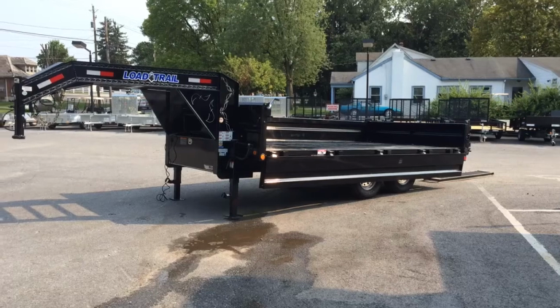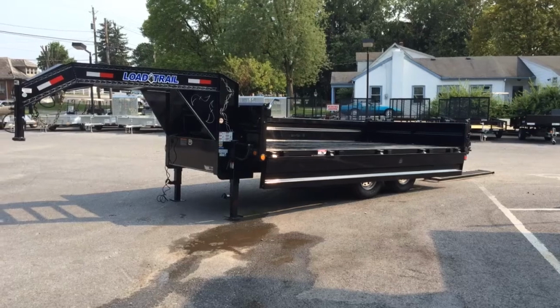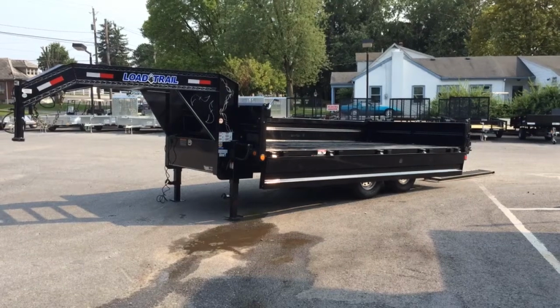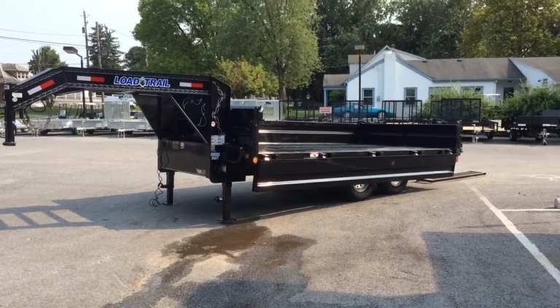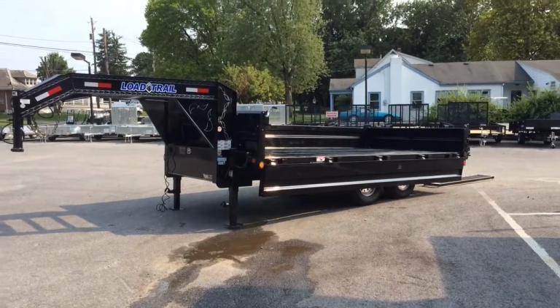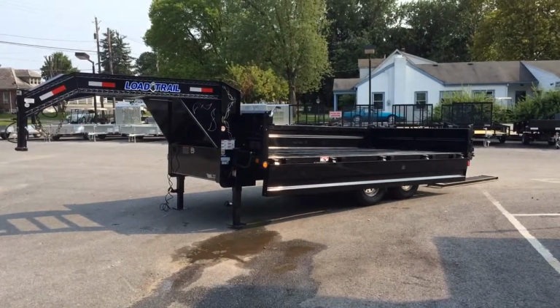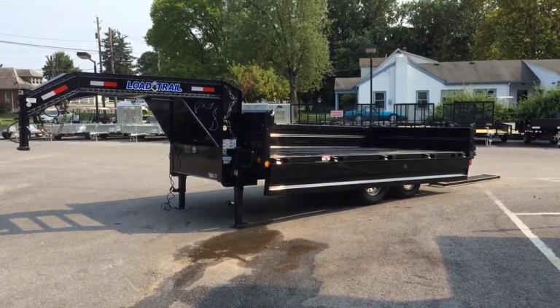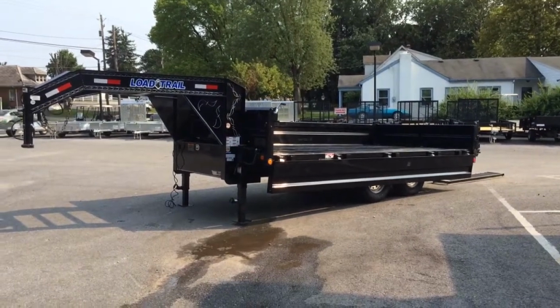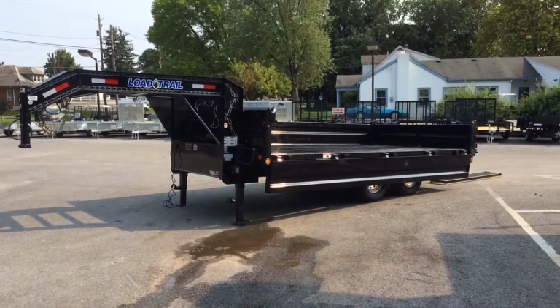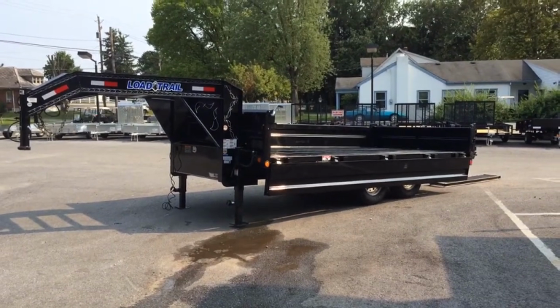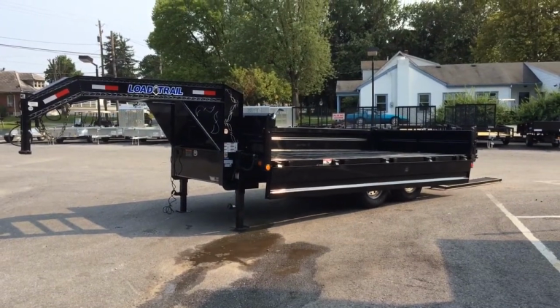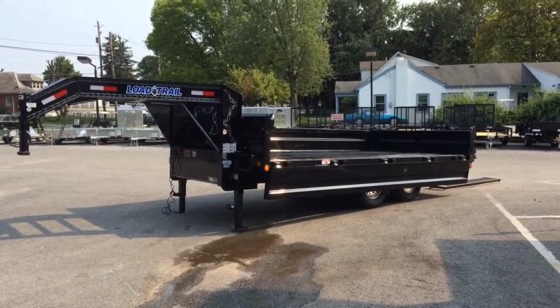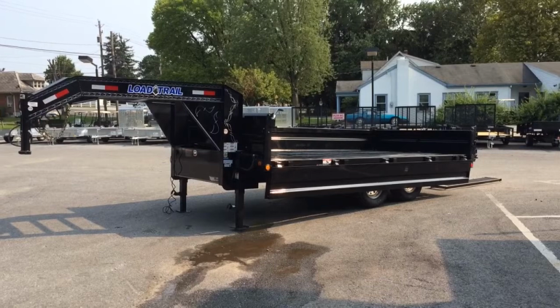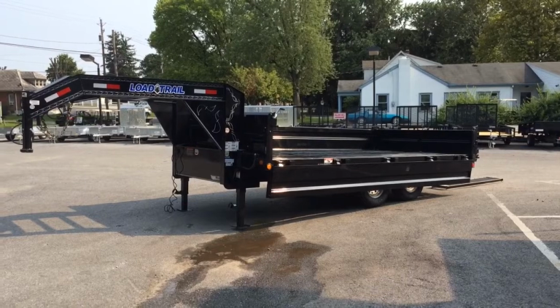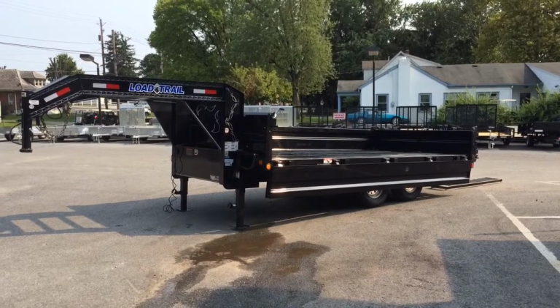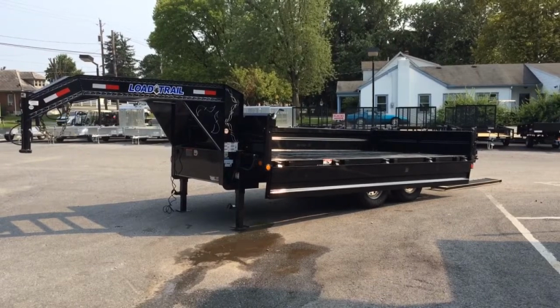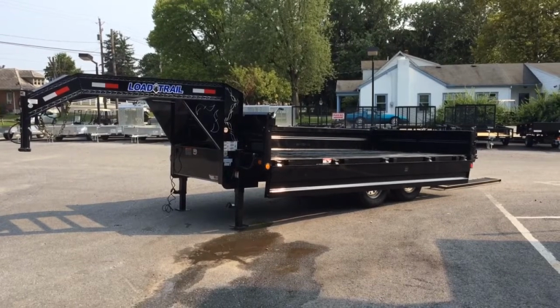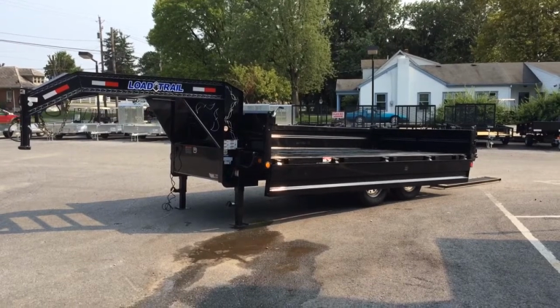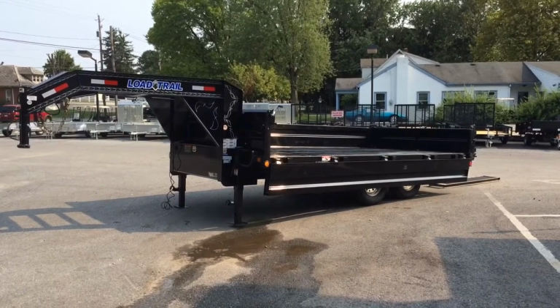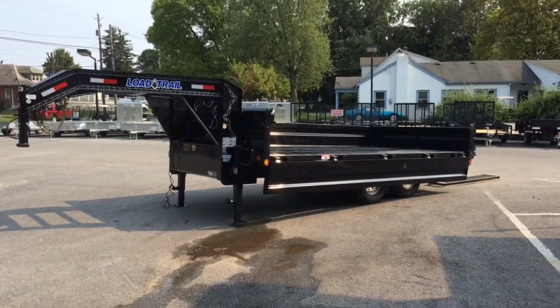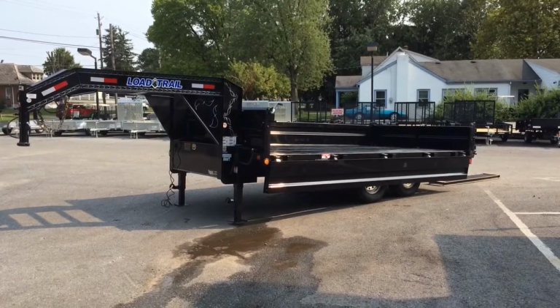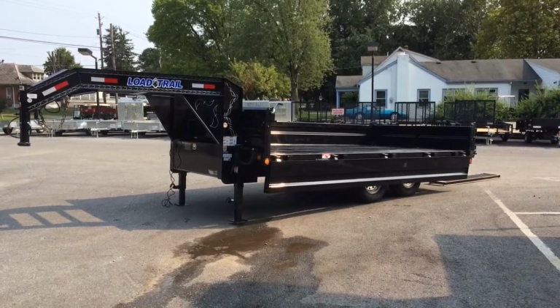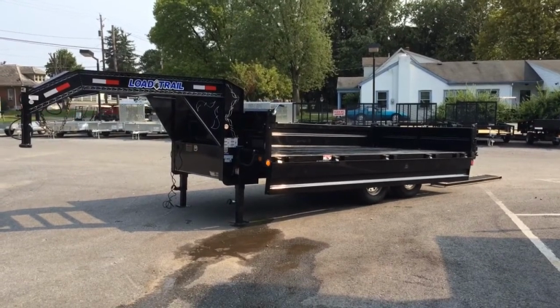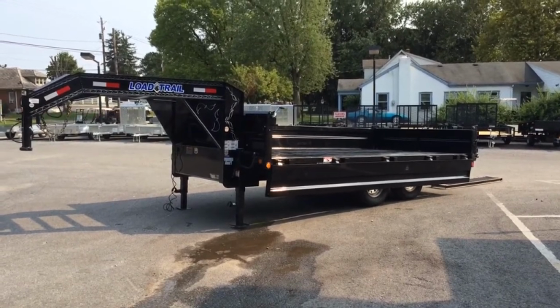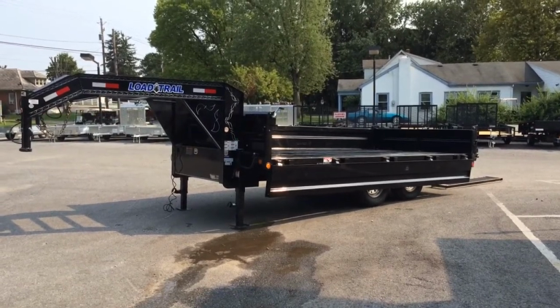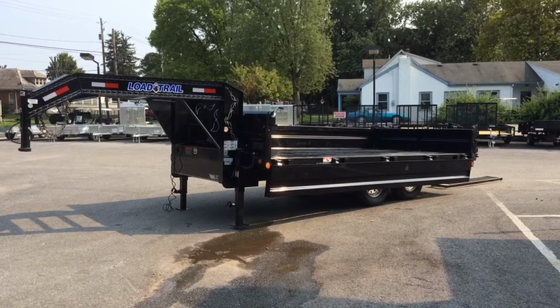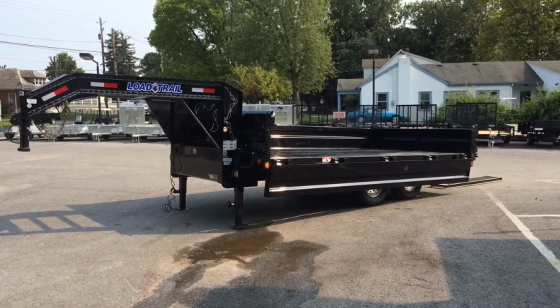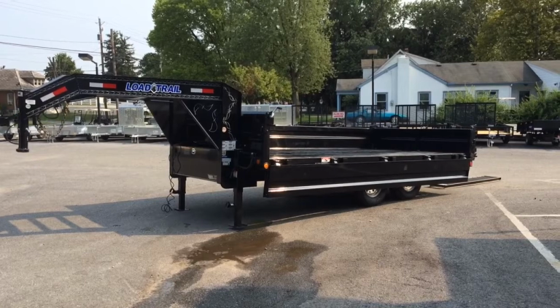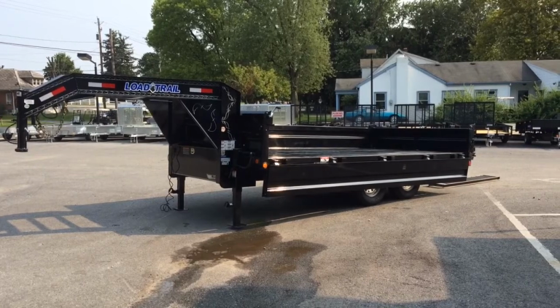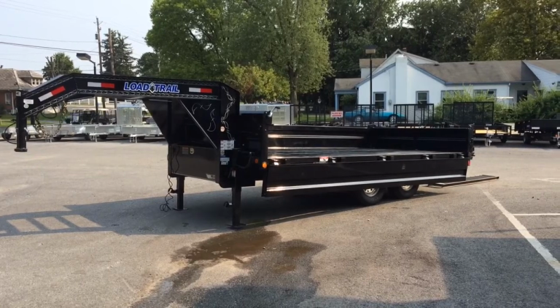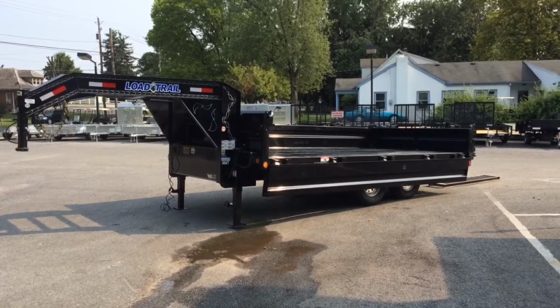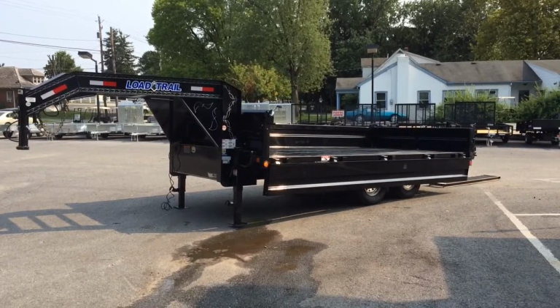This is Greg with Best Choice Trailers showing you a 2015 Load Trail 8x16 14,000 lb Deck Over Dump Trailer. This particular trailer is unique from most other dump trailers for a few reasons.